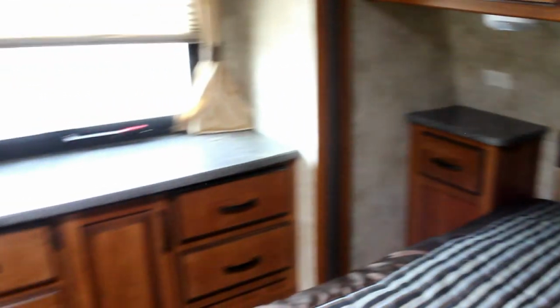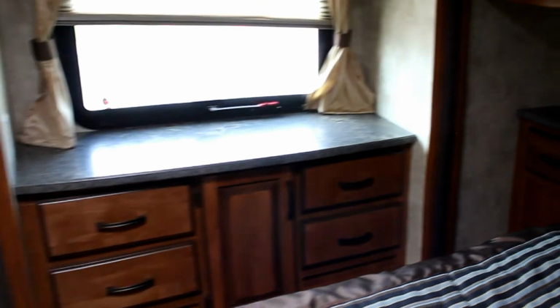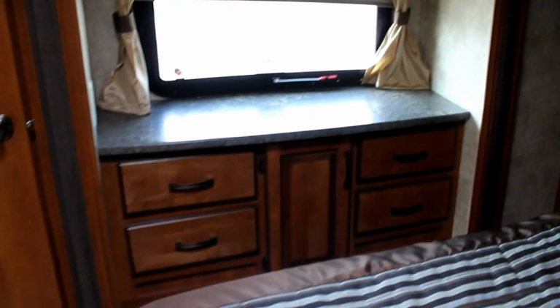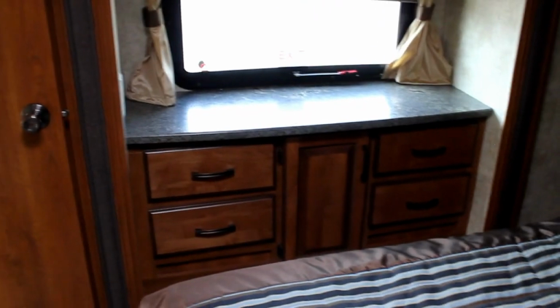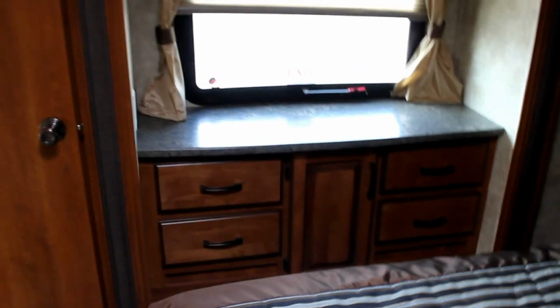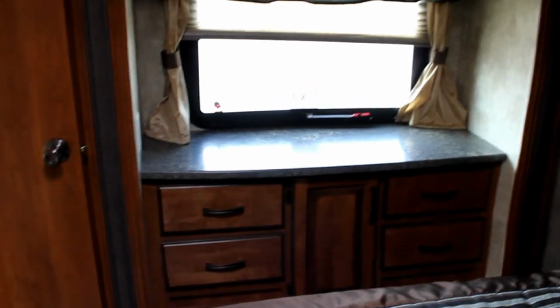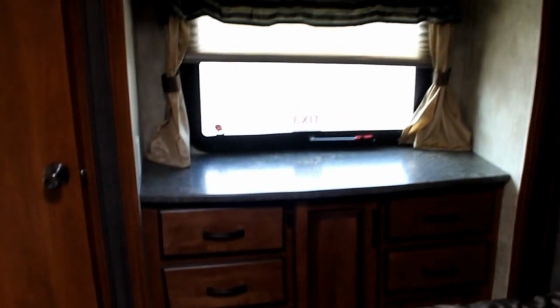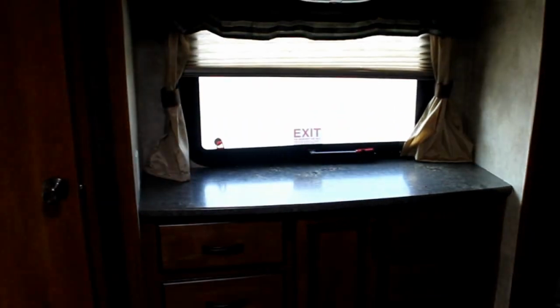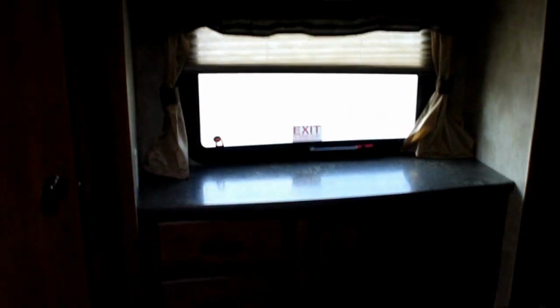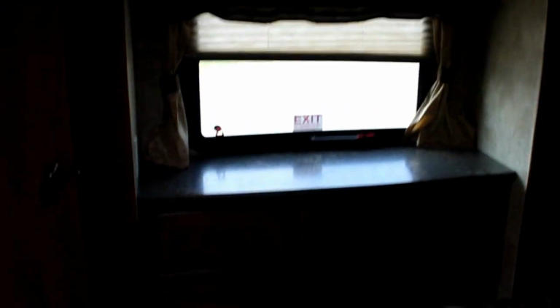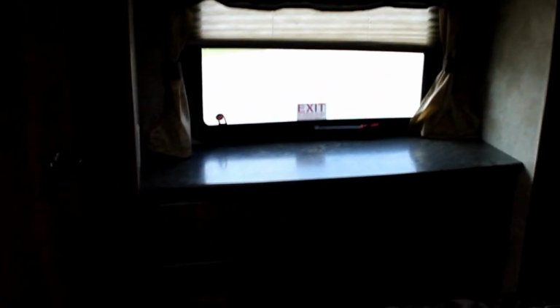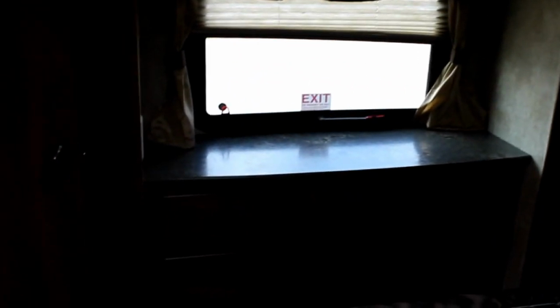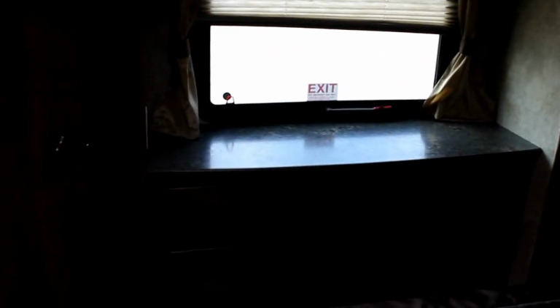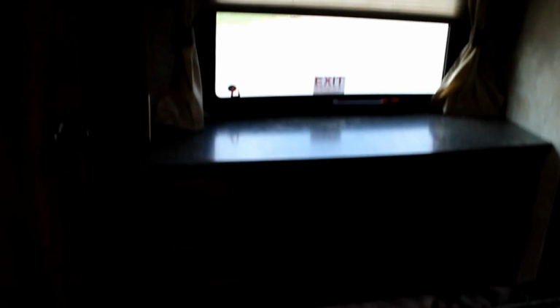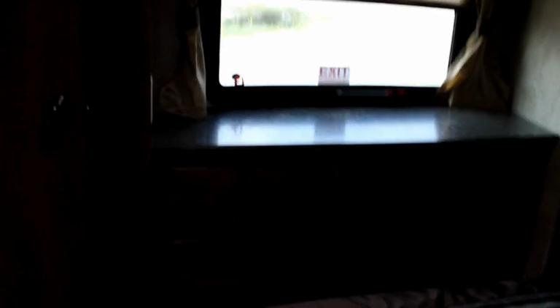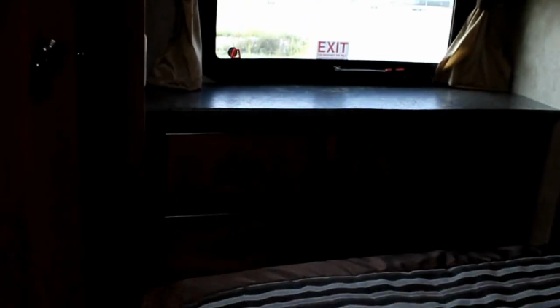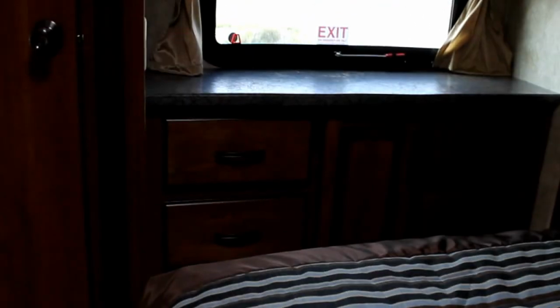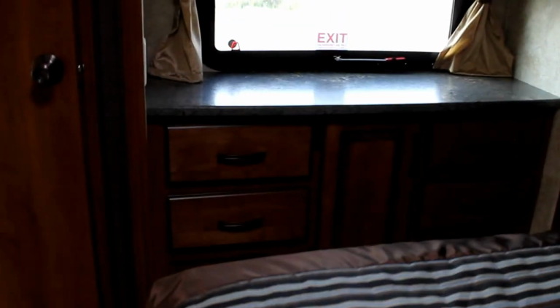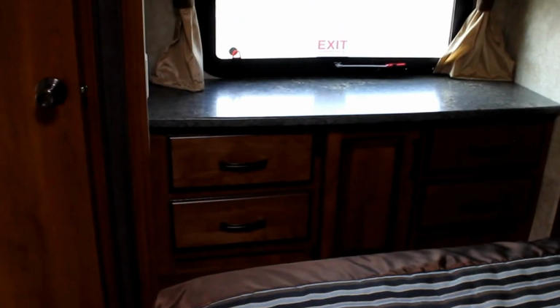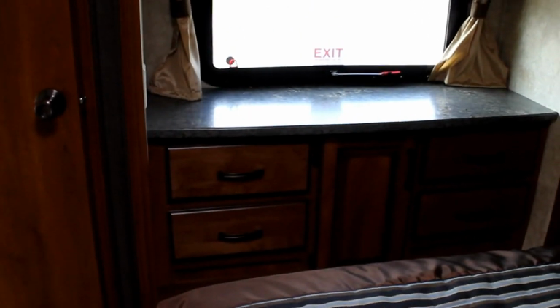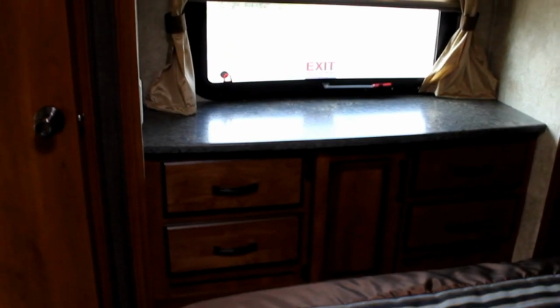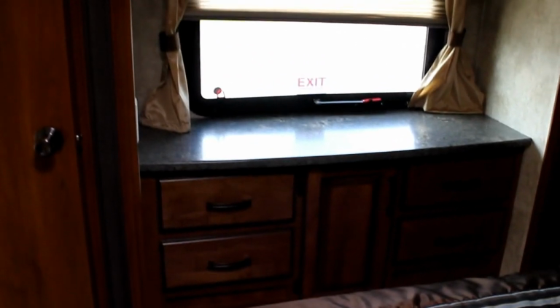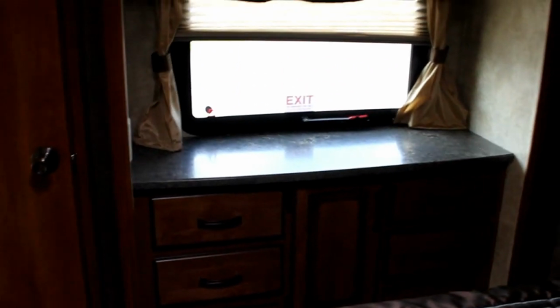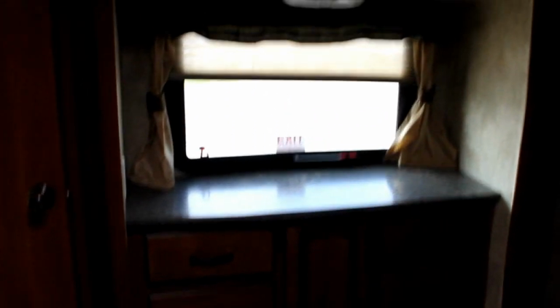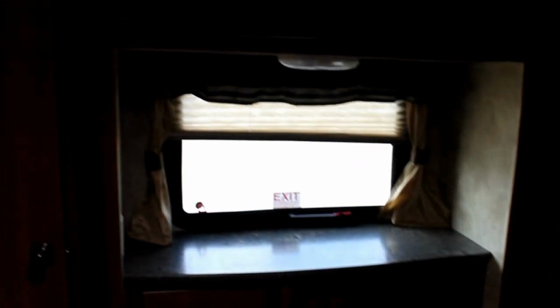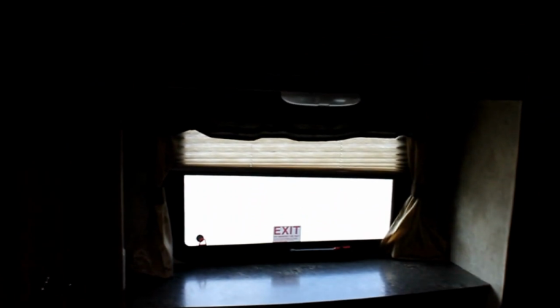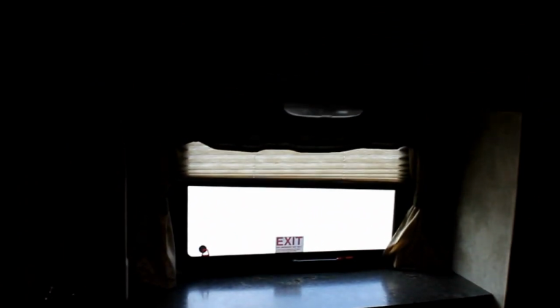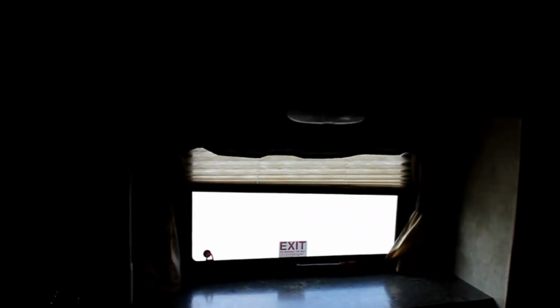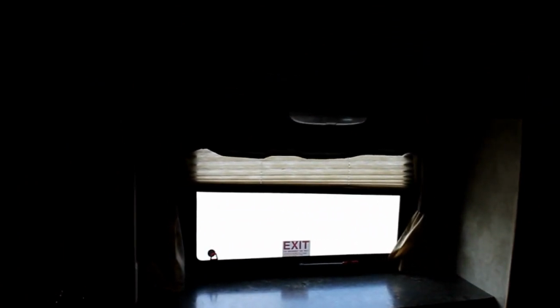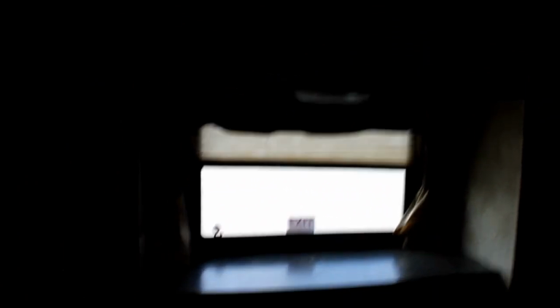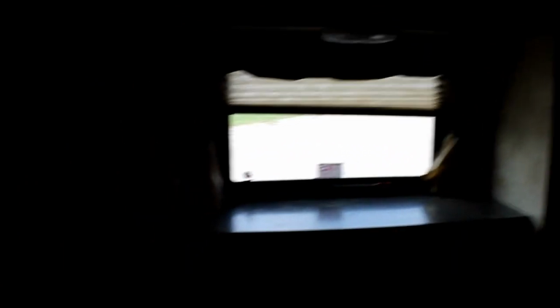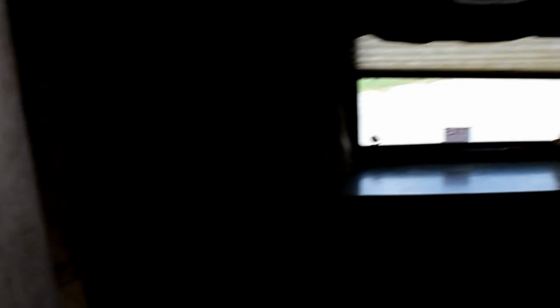And on the other we have our third slide, so the 250RL is a triple slide unit. We have a nice large wardrobe and a large window to let lots of natural light in.